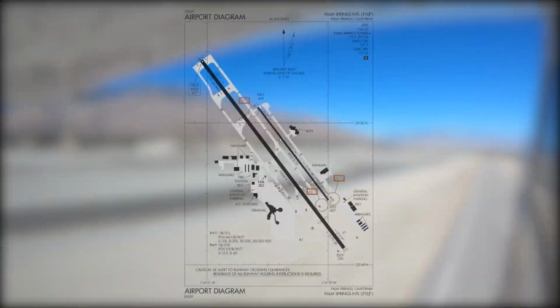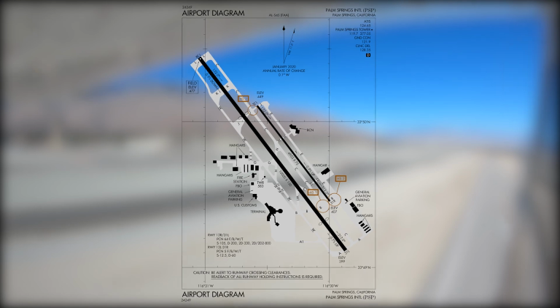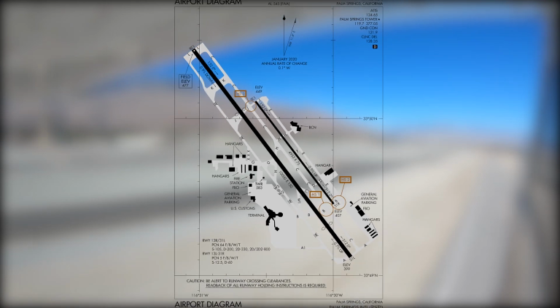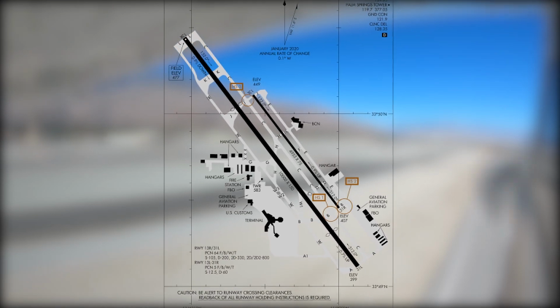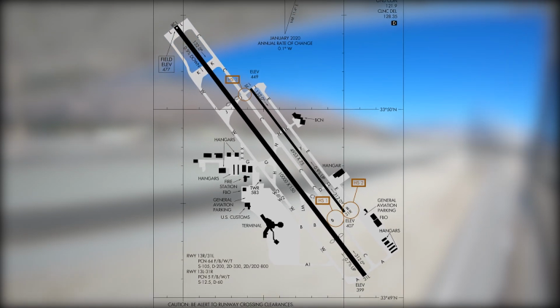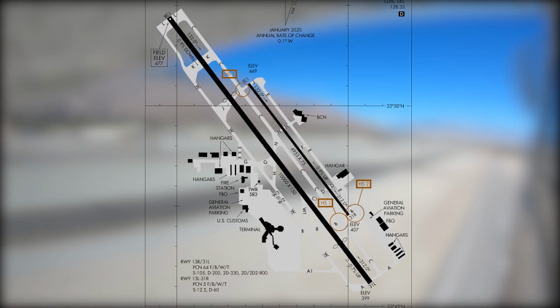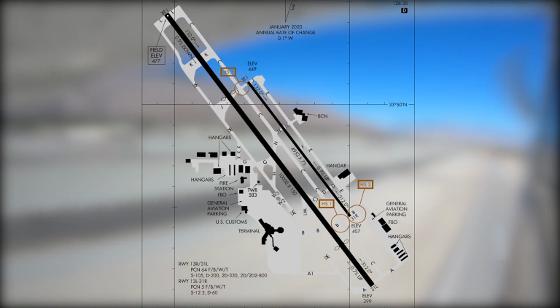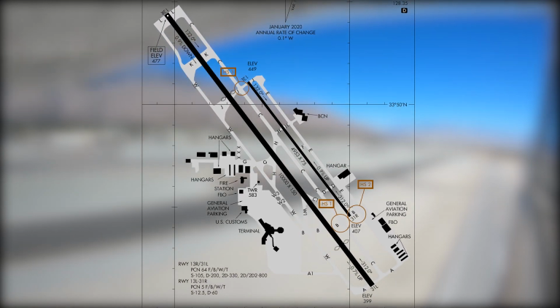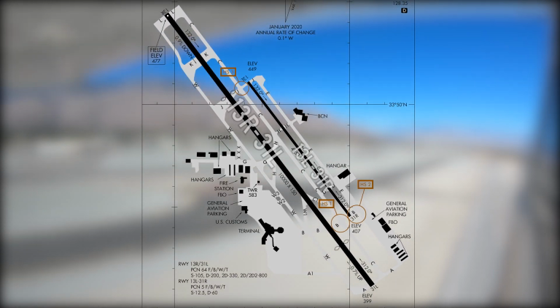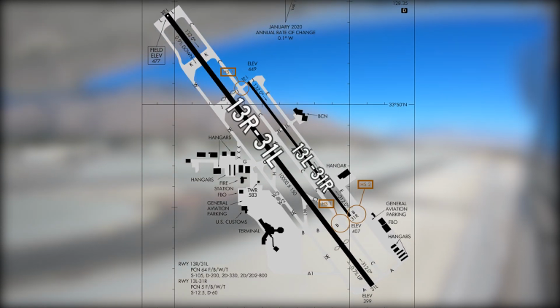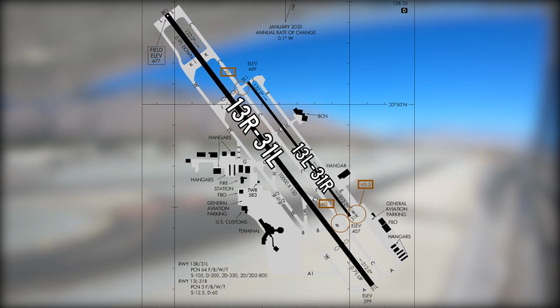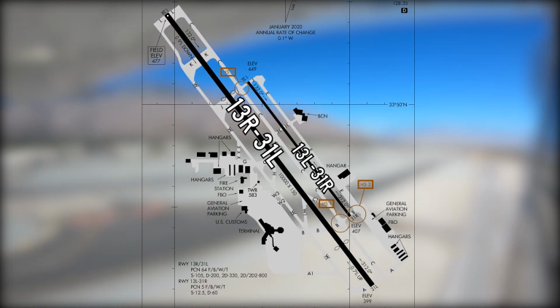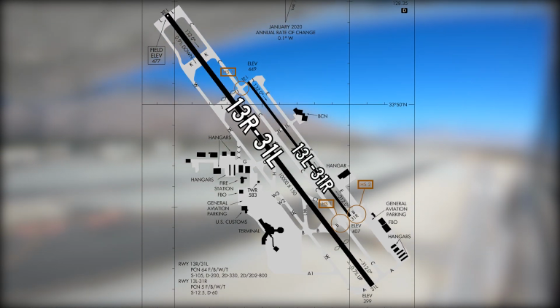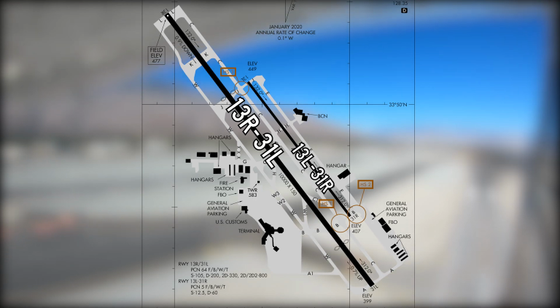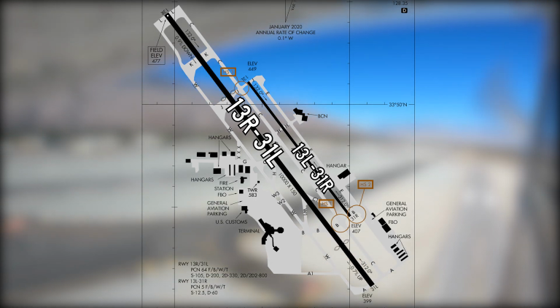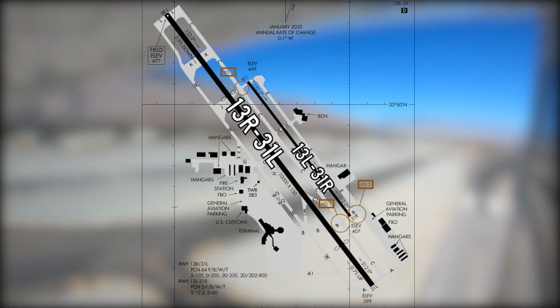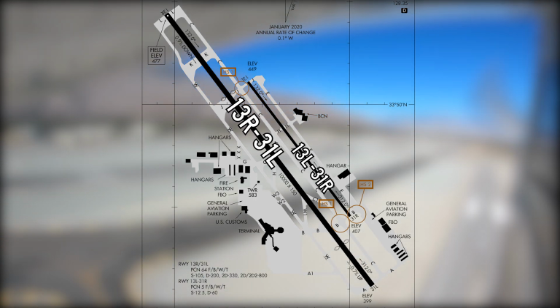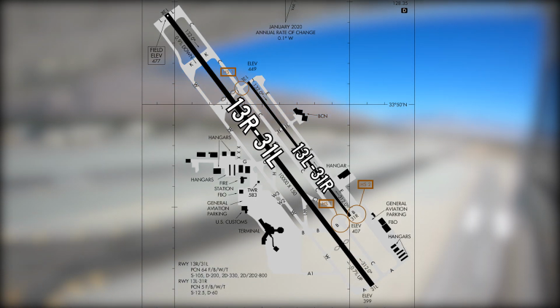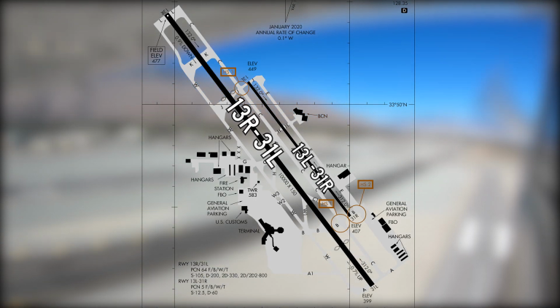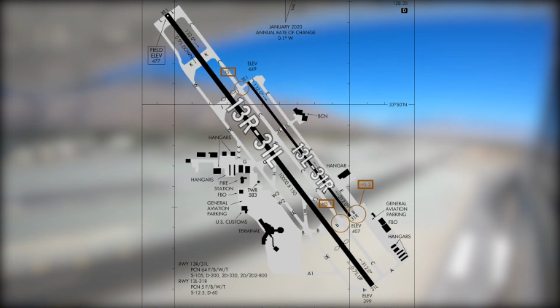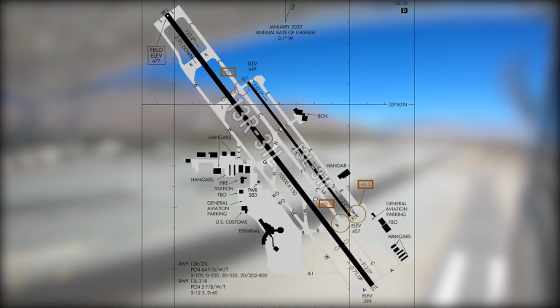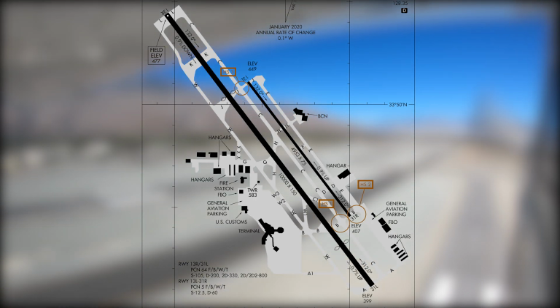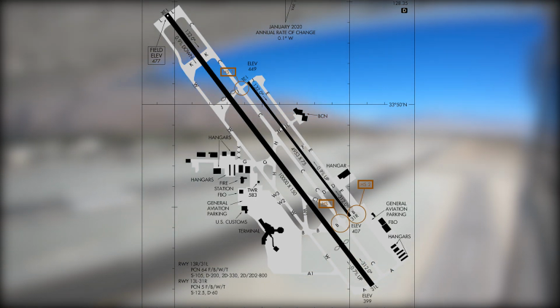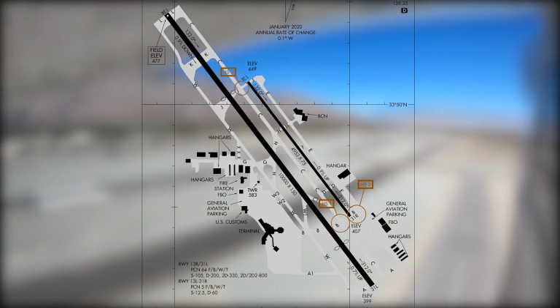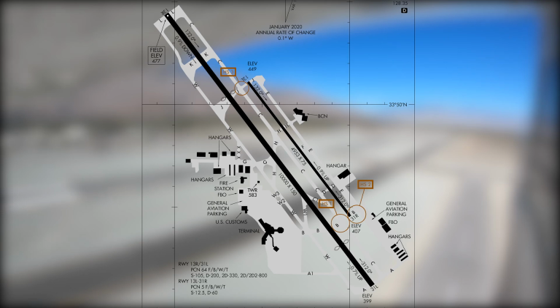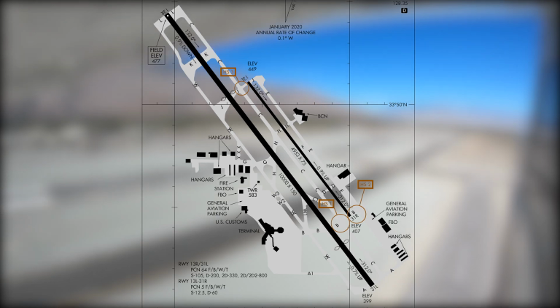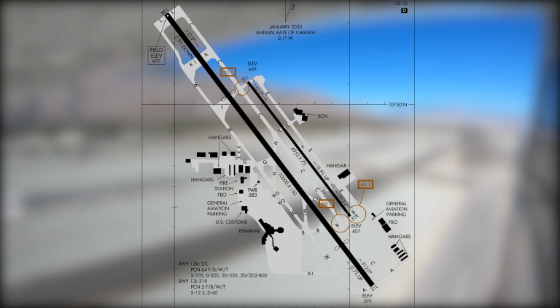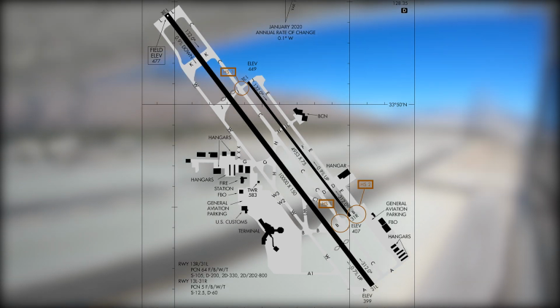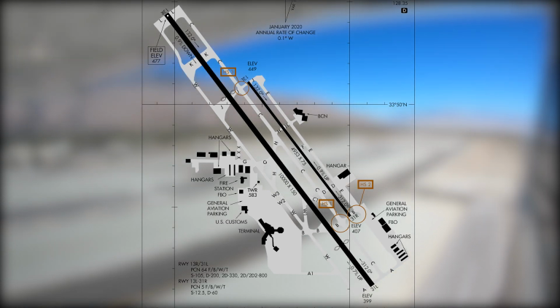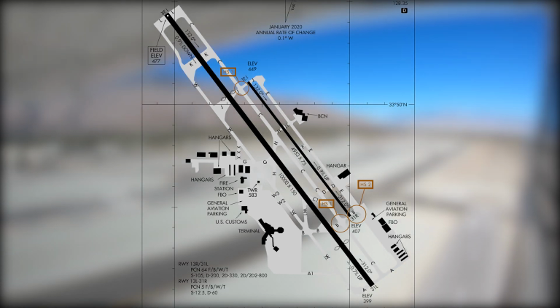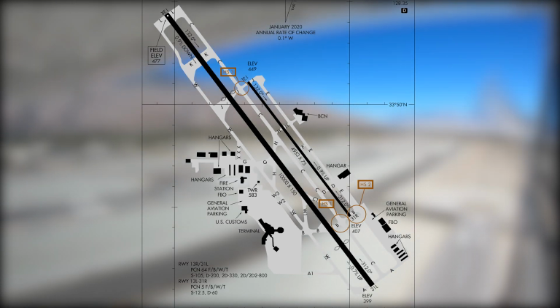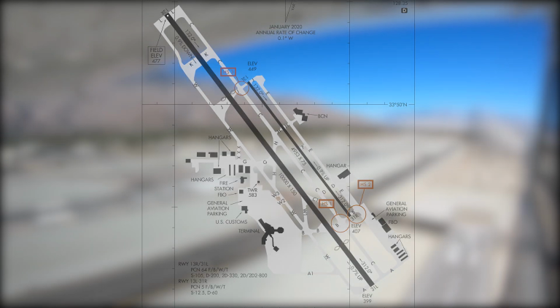The airport configuration consists of parallel runways with staggered thresholds, numbered 13 left and right and 31 left and right. The taxiway system provides access to businesses, terminals, and hangars located on the east and west sides of the airport.